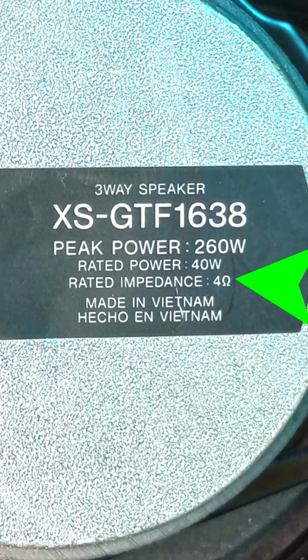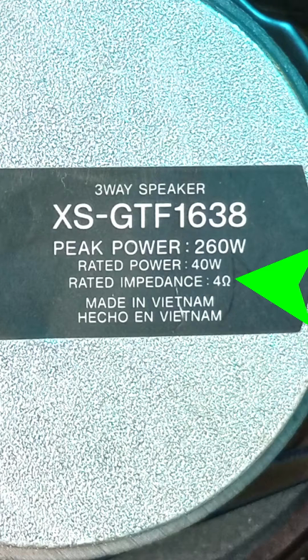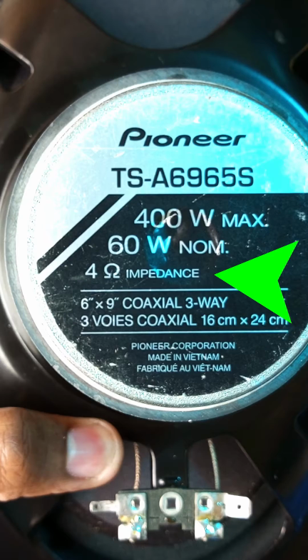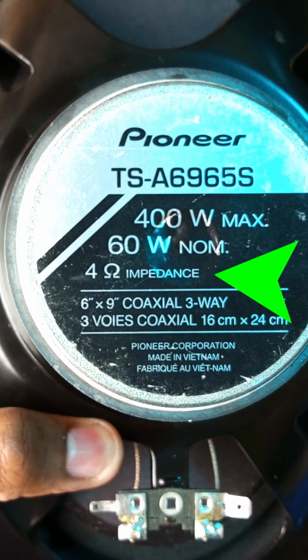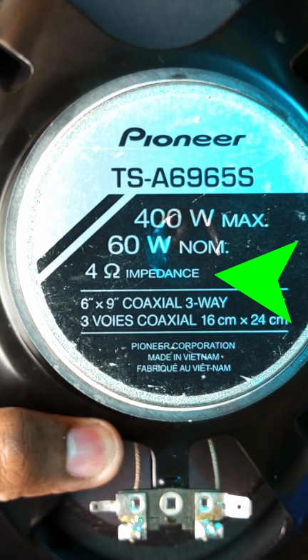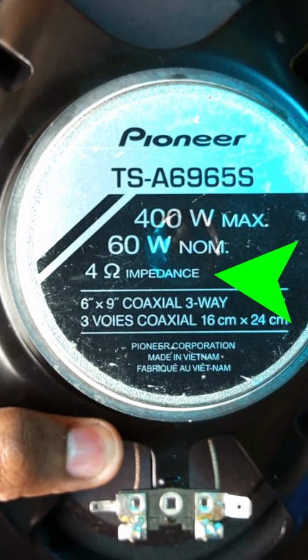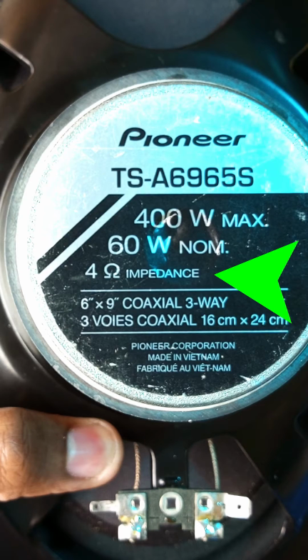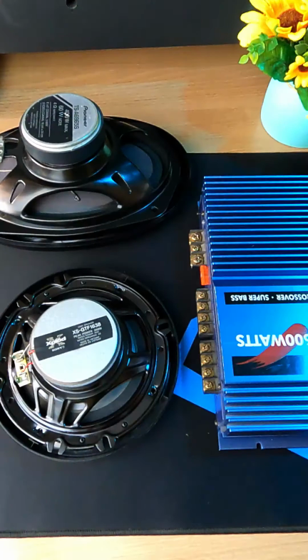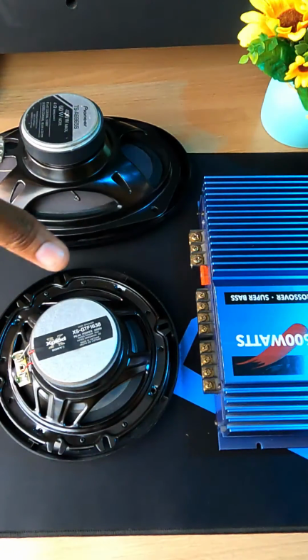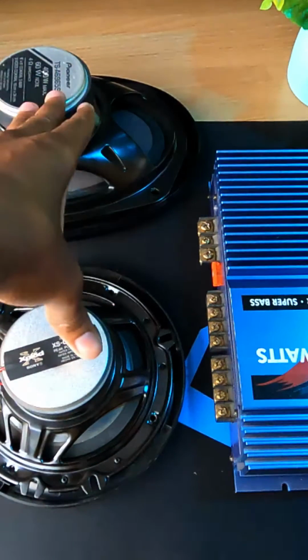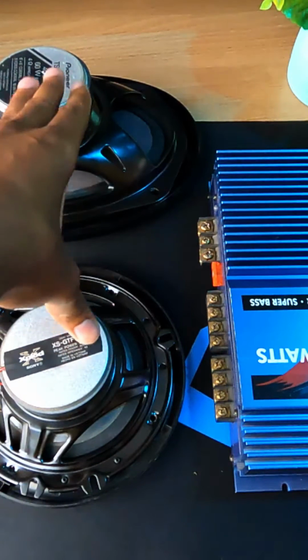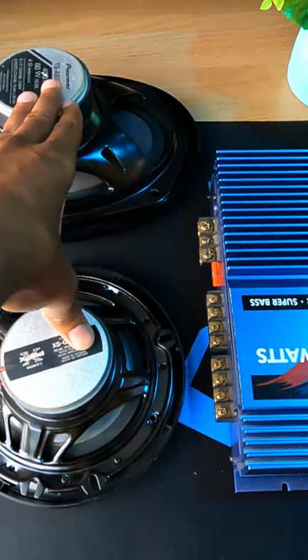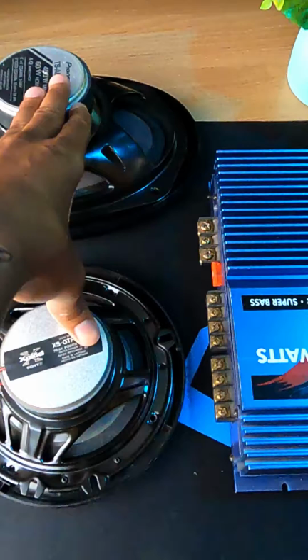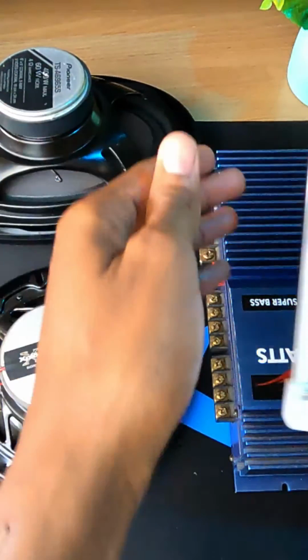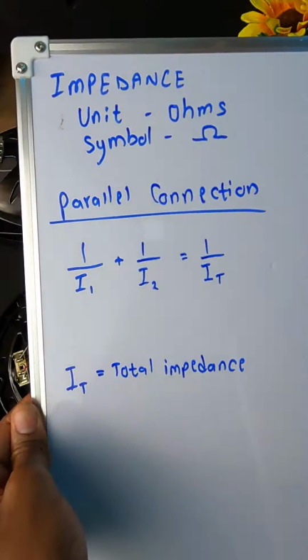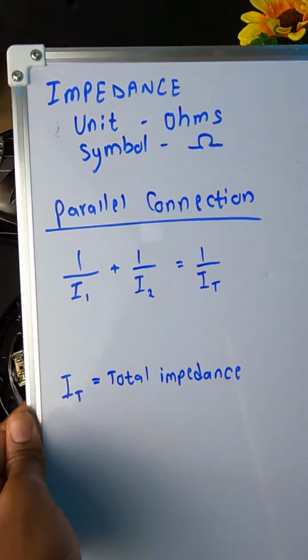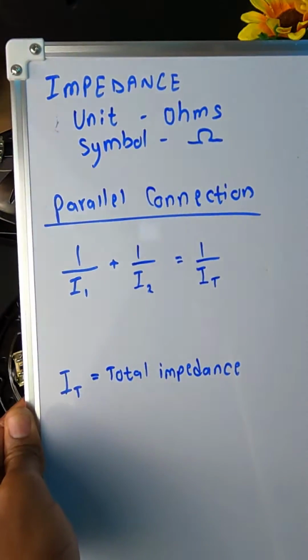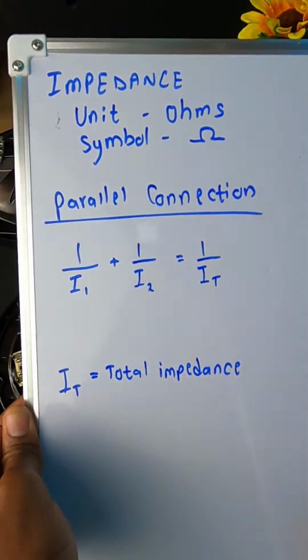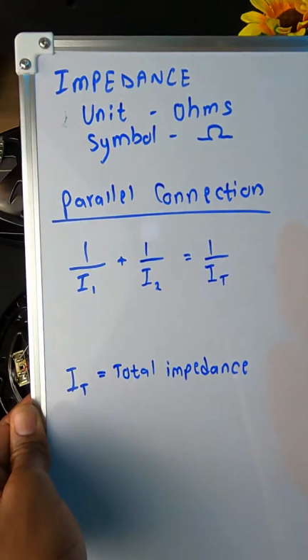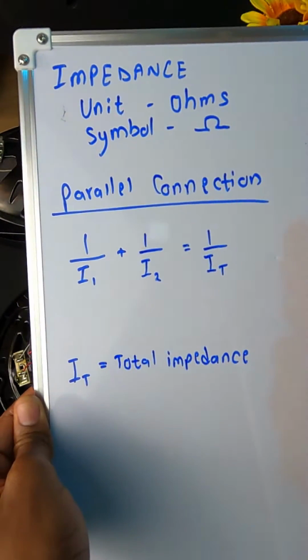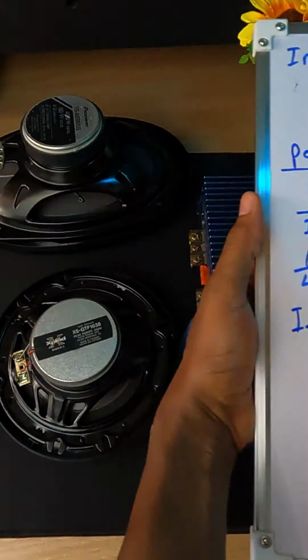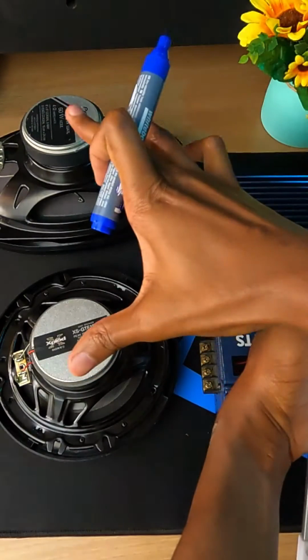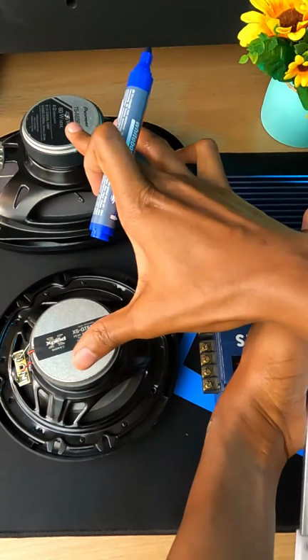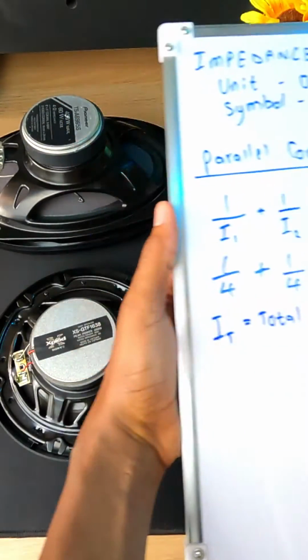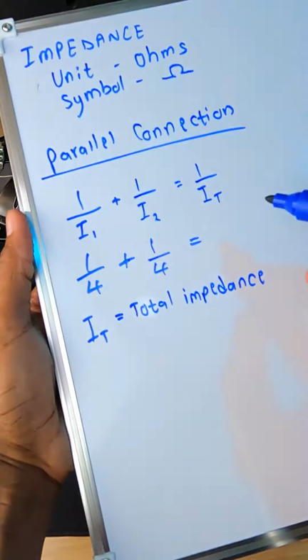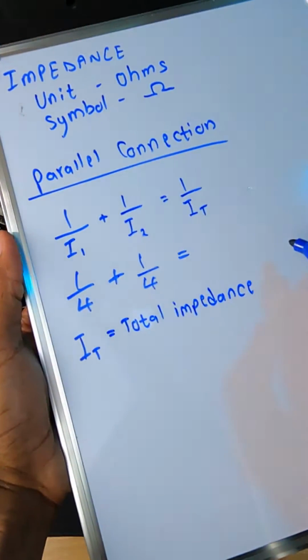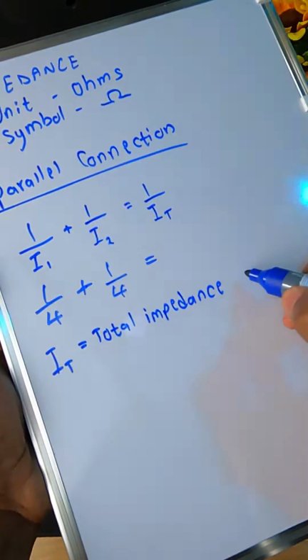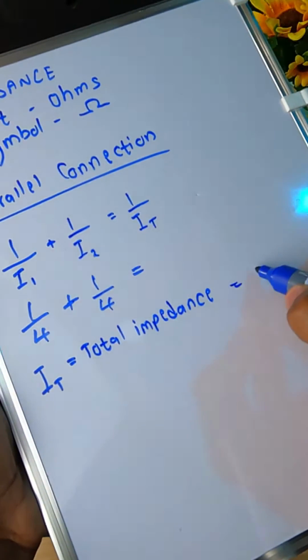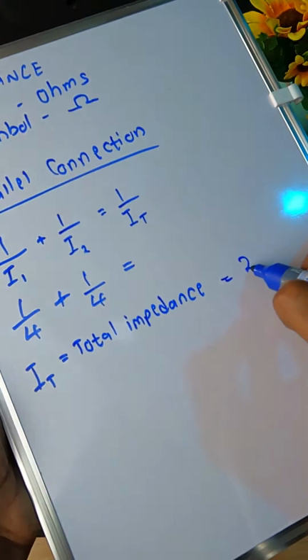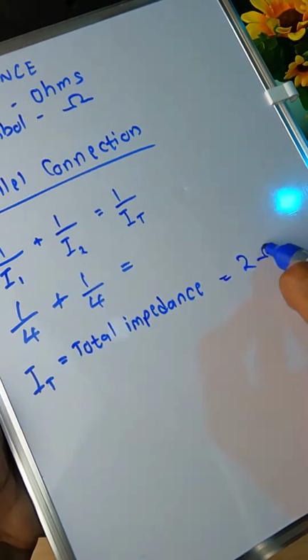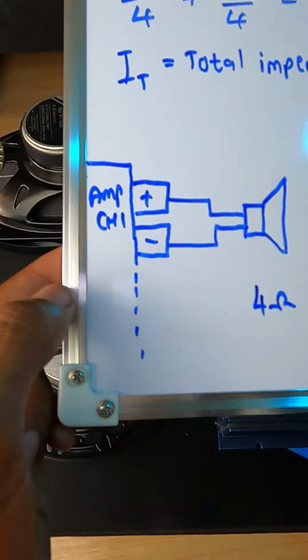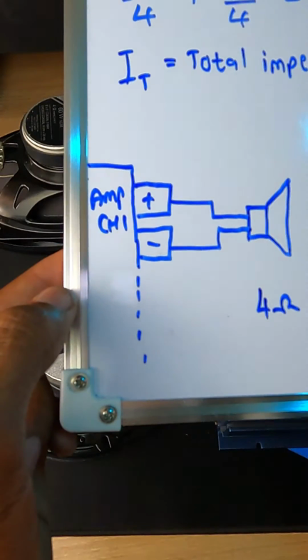This speaker is four ohms, and for this other speaker it's four ohms as well. Impedance is the AC resistance of the voice coils on these speakers. Now, to connect a lot of speakers, we're going to do a parallel connection. In my case over here, we can see that the total impedance is going to be two ohms.